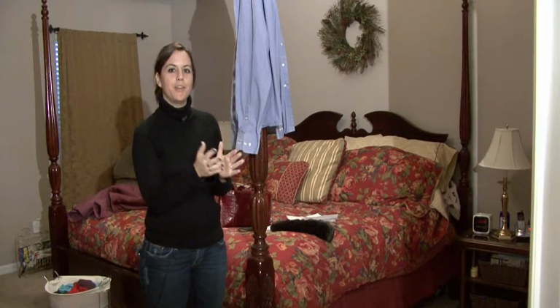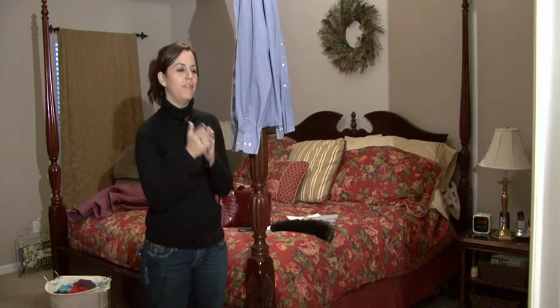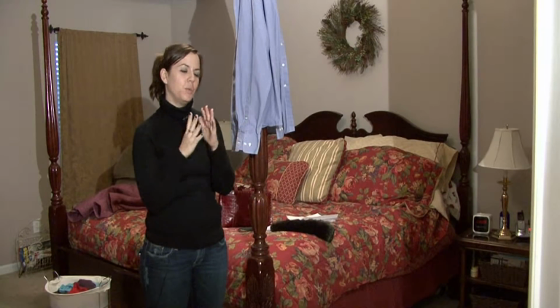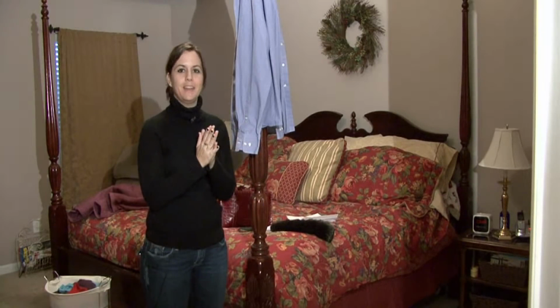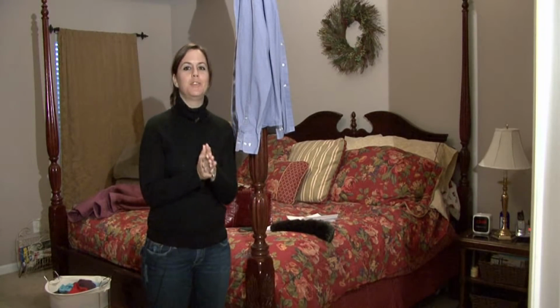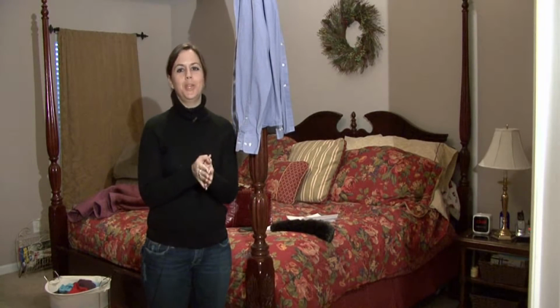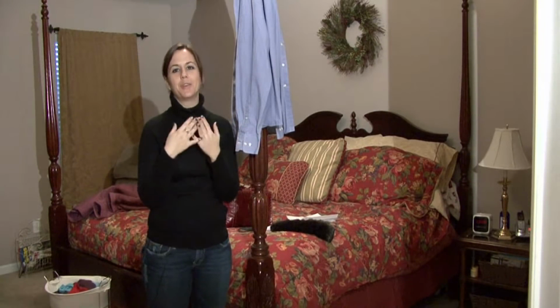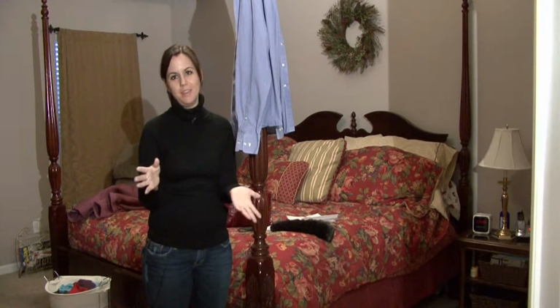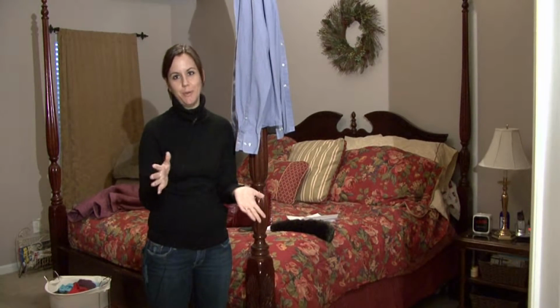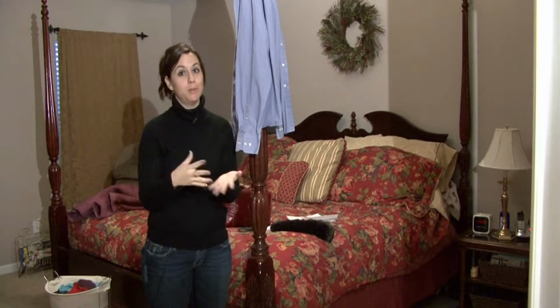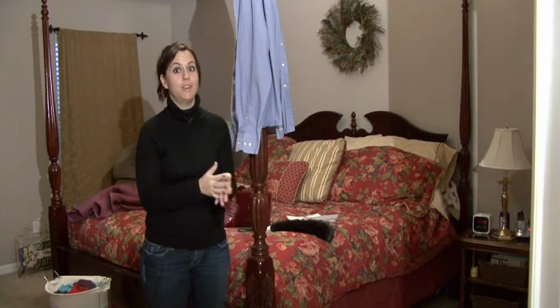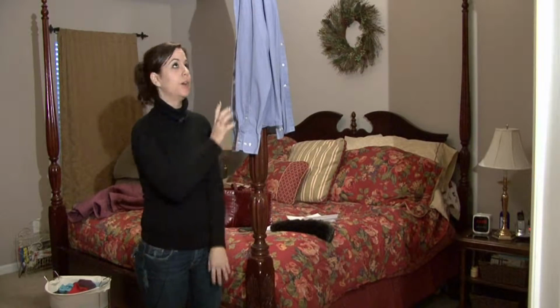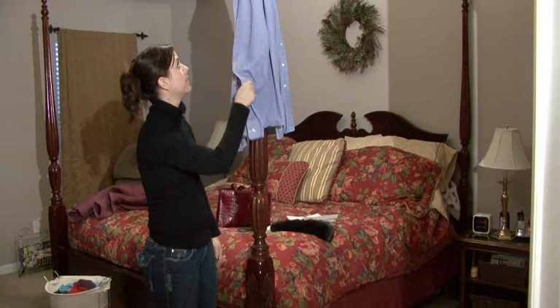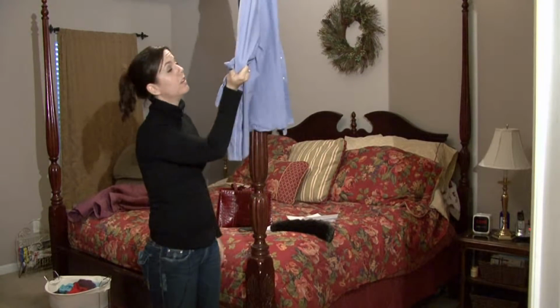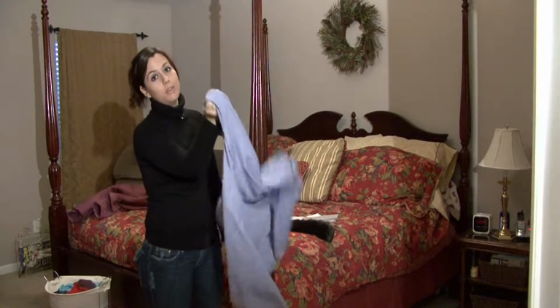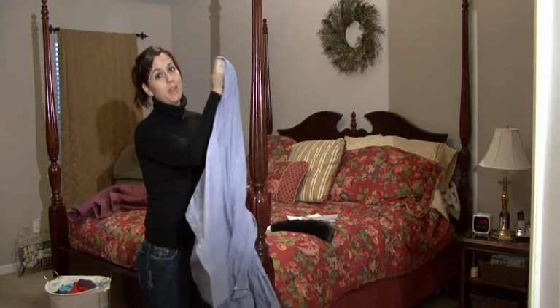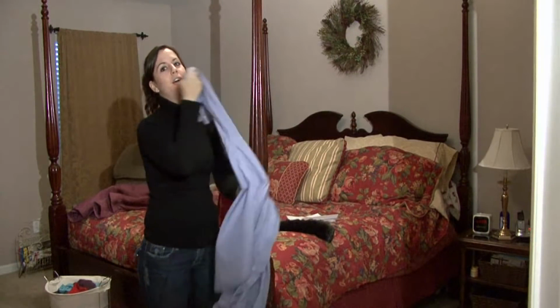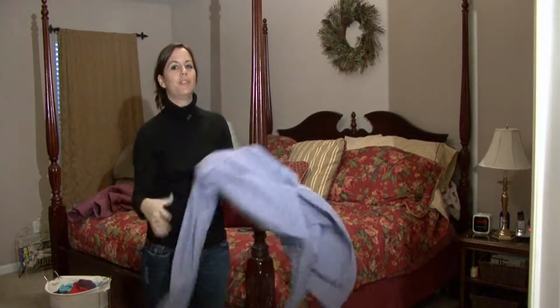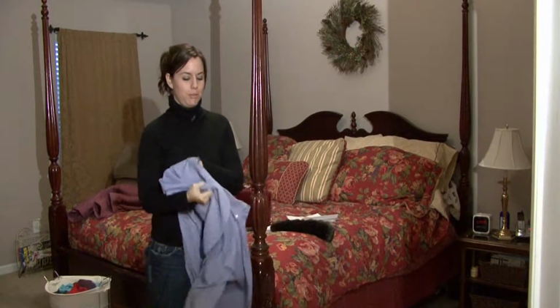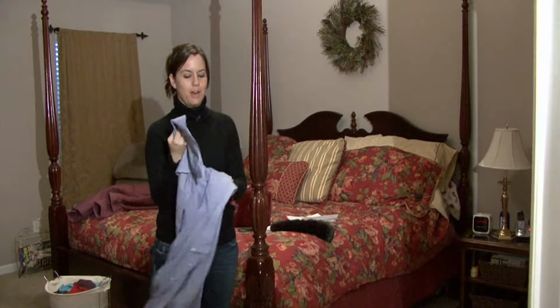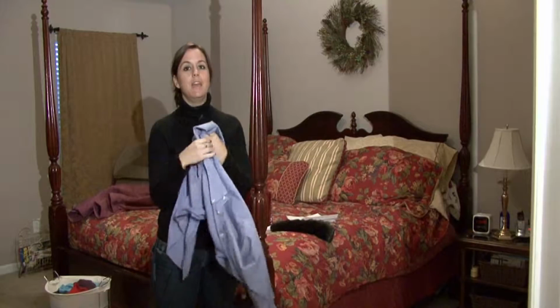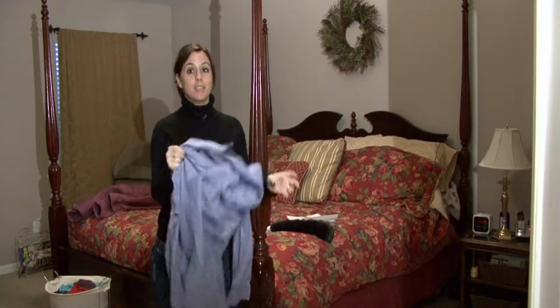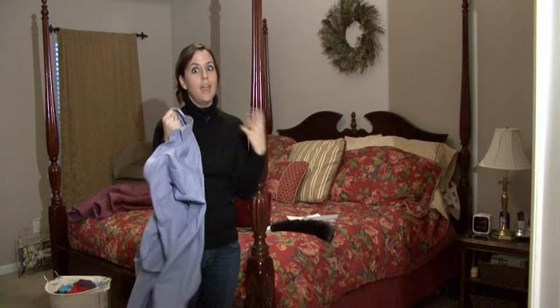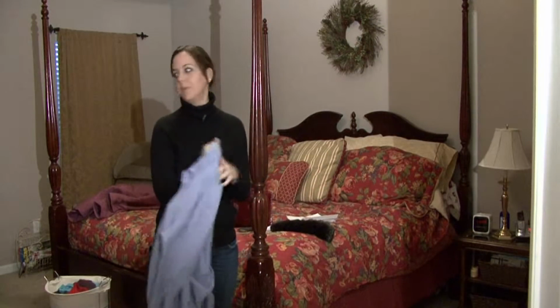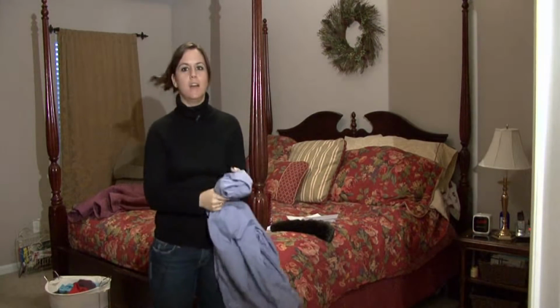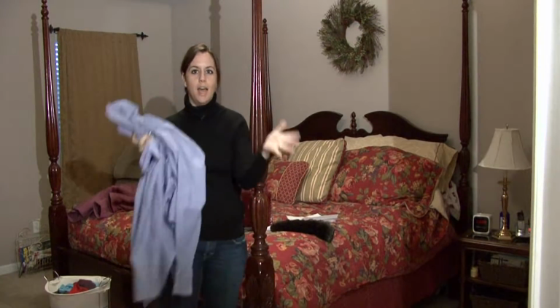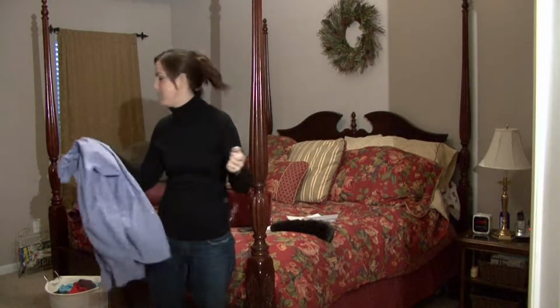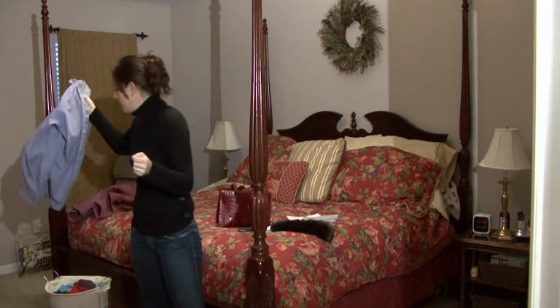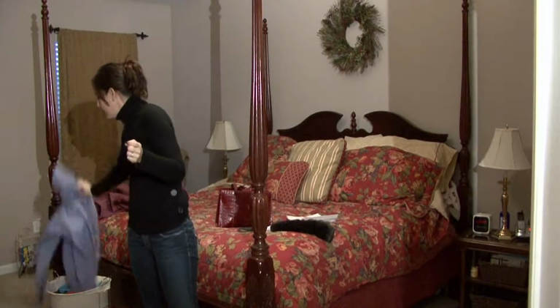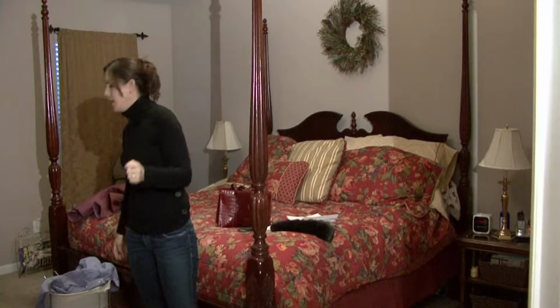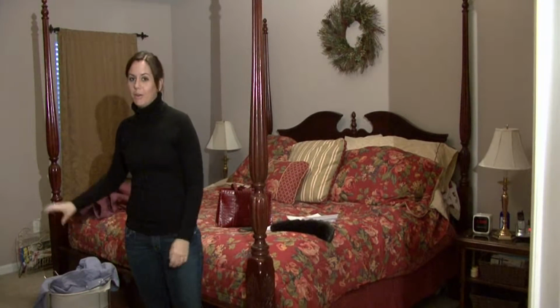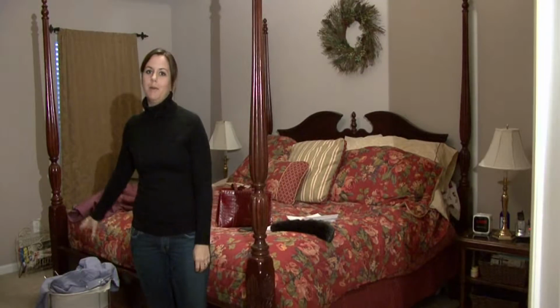First off, the one thing that seems to accumulate and look messy in bedrooms most often is clothes. Don't leave them lying around or just throw them anywhere. If it's clean, hang it up. If it's not, have a hamper and throw it in the hamper.